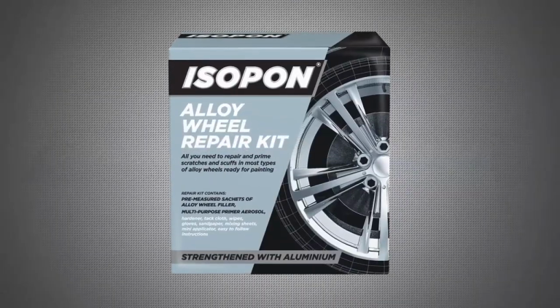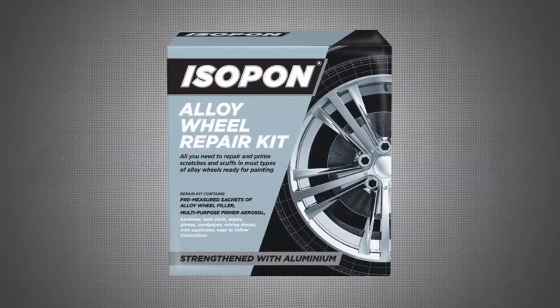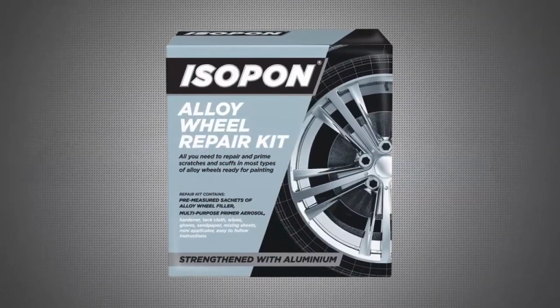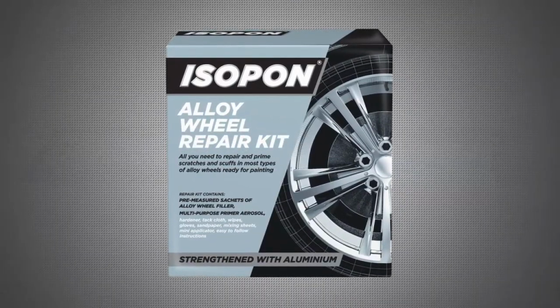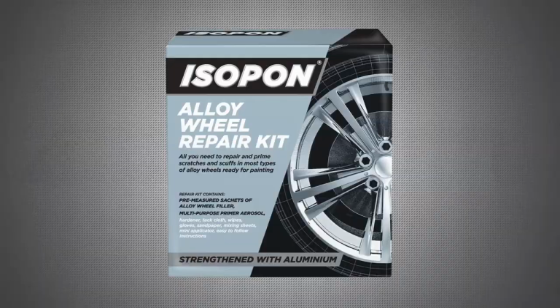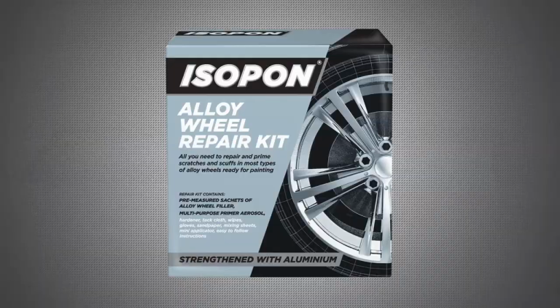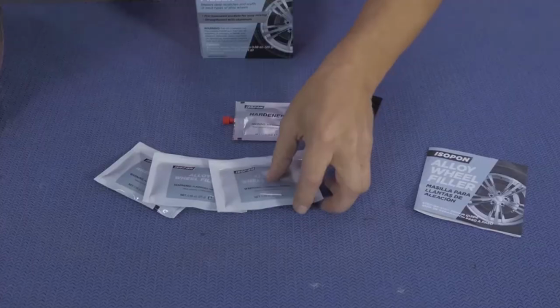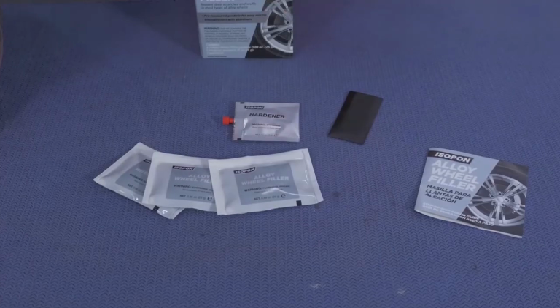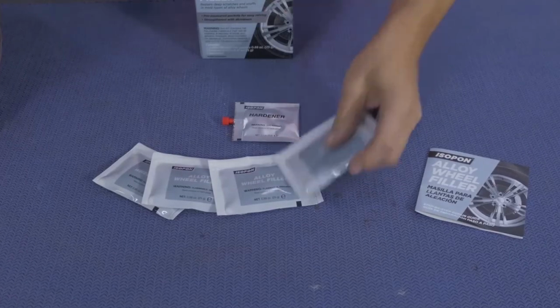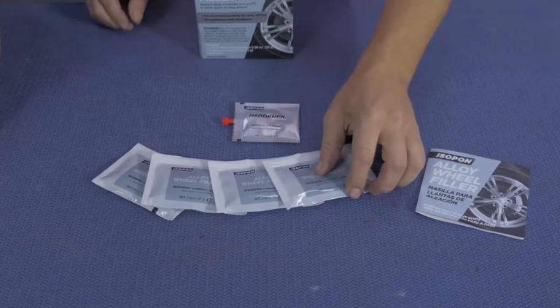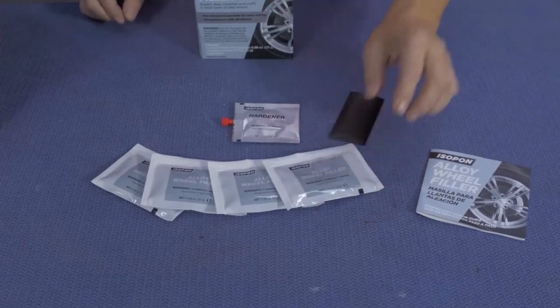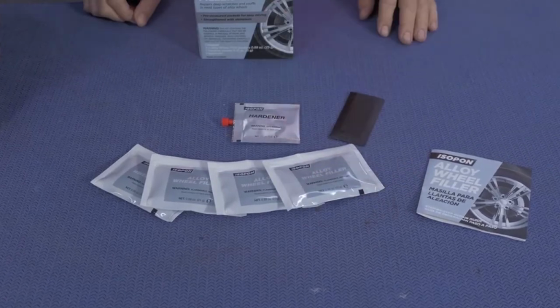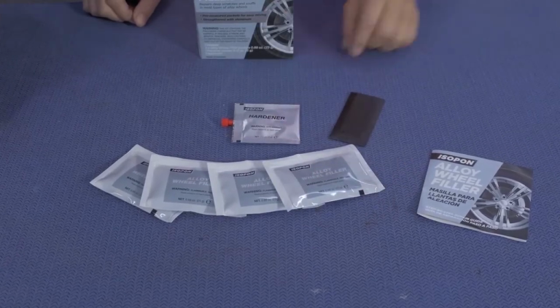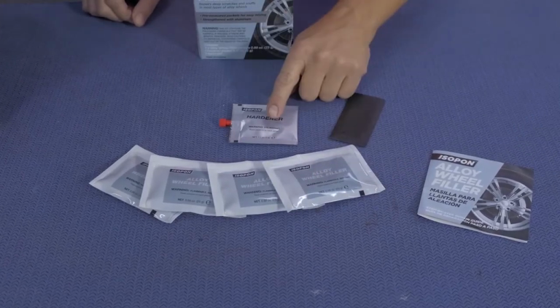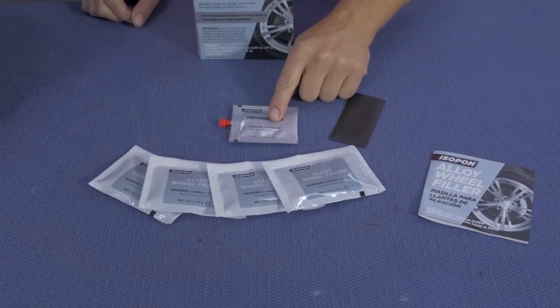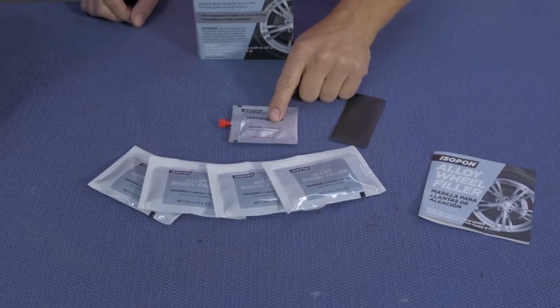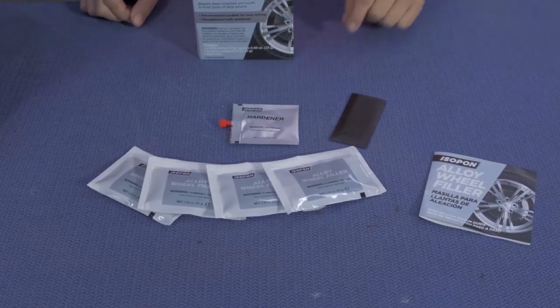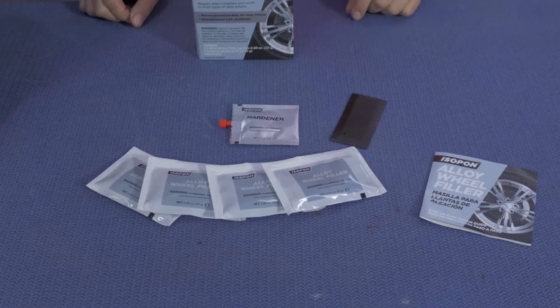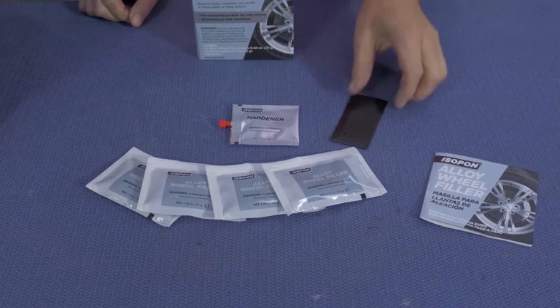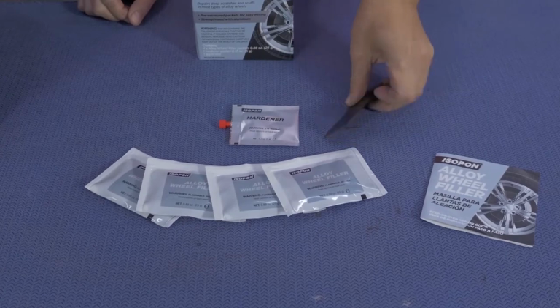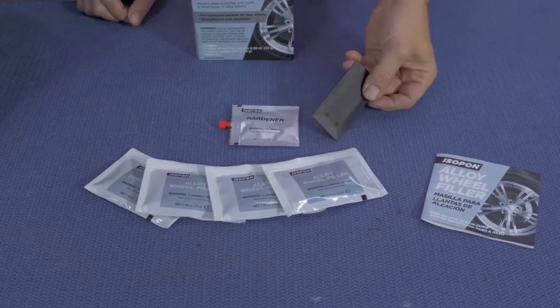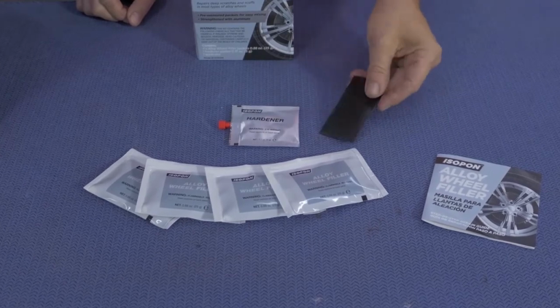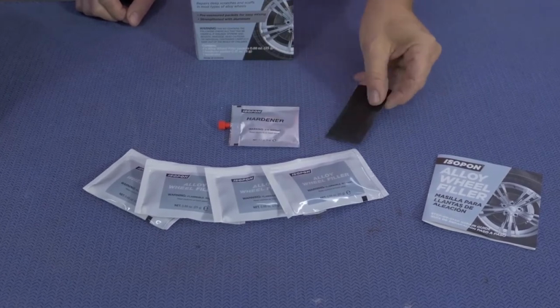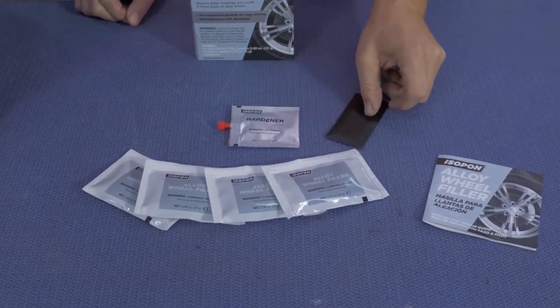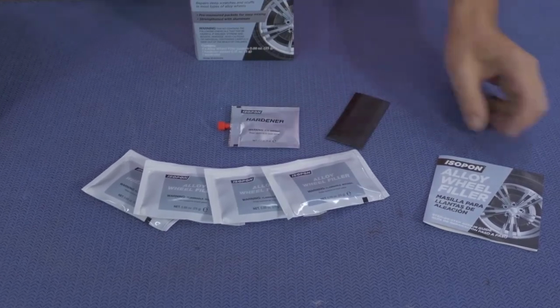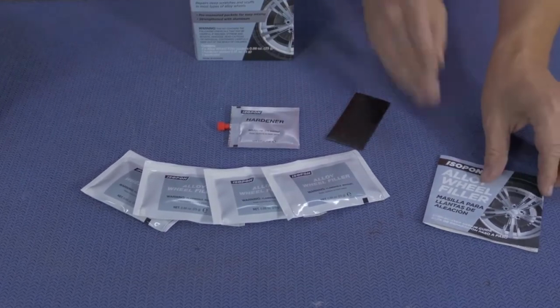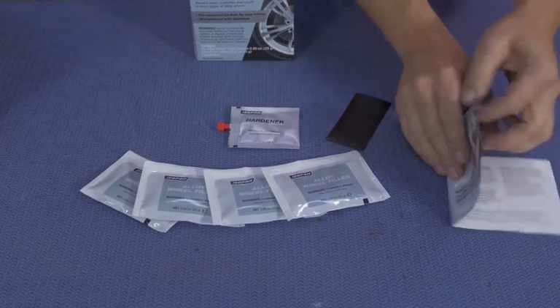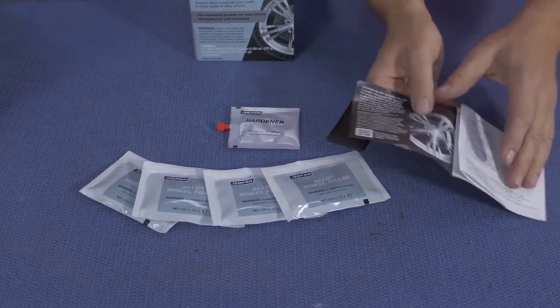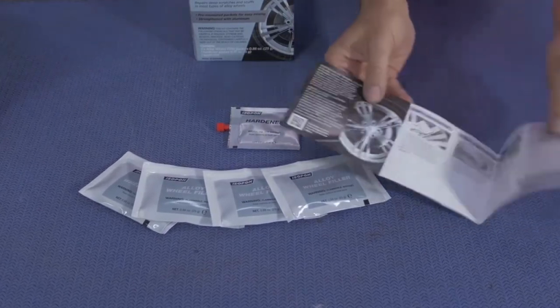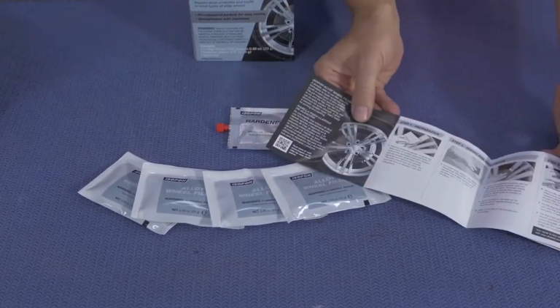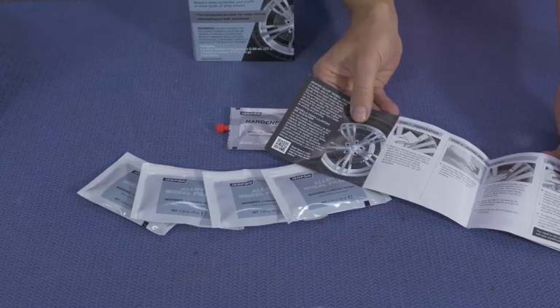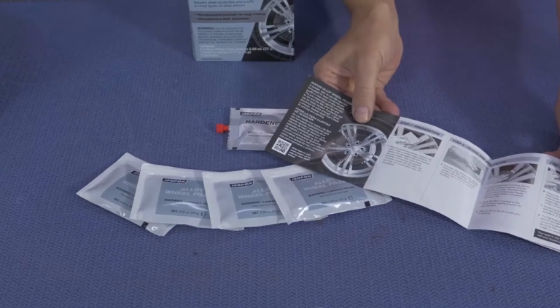Here's everything that comes in the Alloy Wheel Filler Kit: four packs of the wheel filler, a pack of hardener, an applicator, and detailed instructions showing you every step of this repair process.